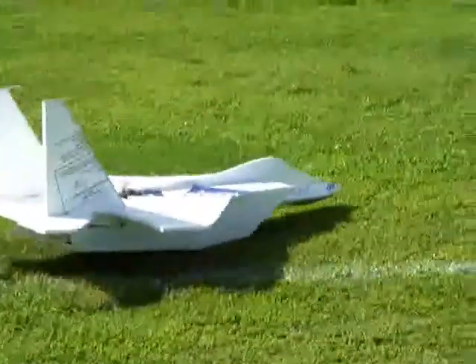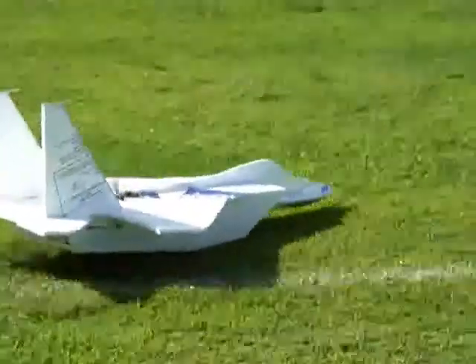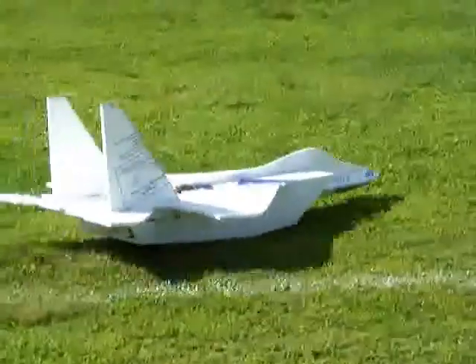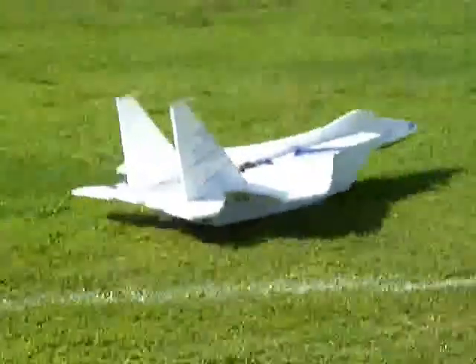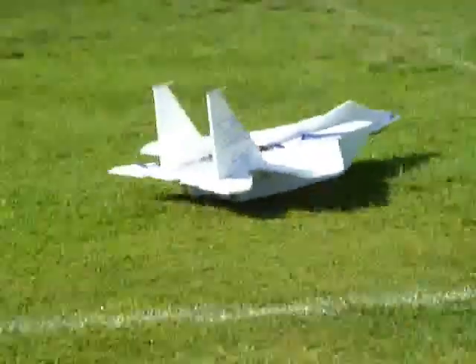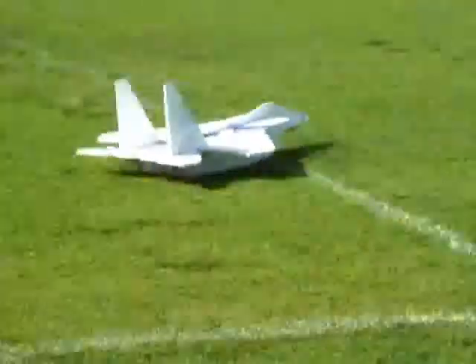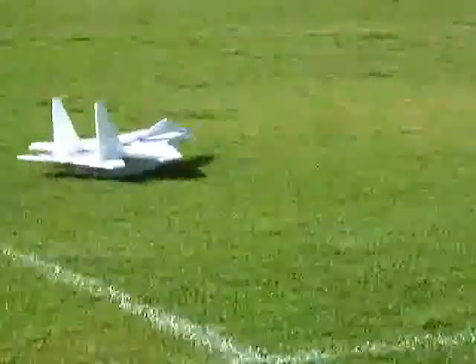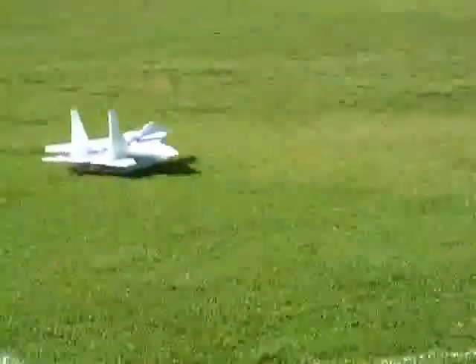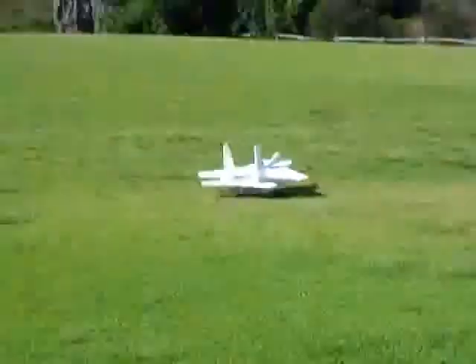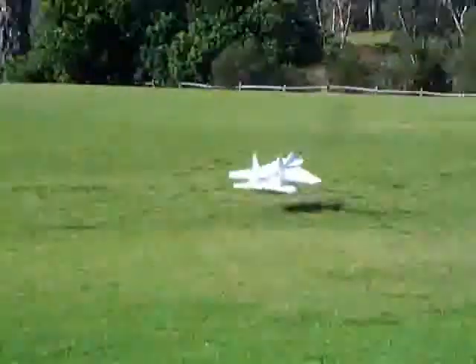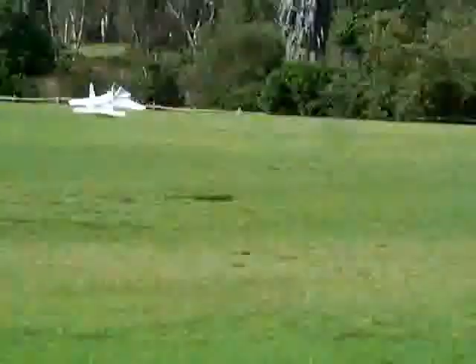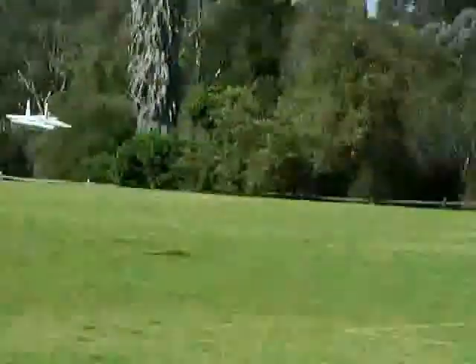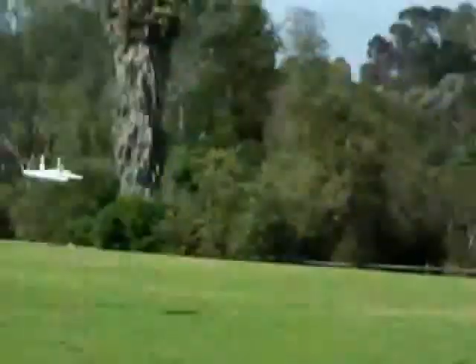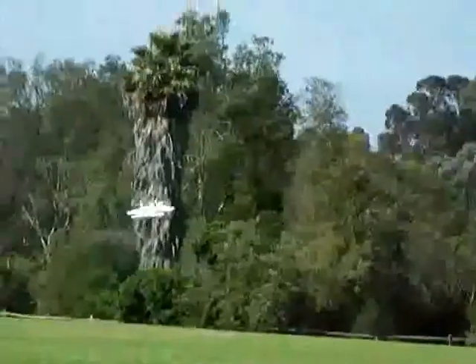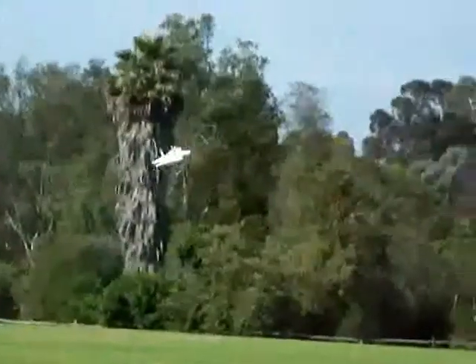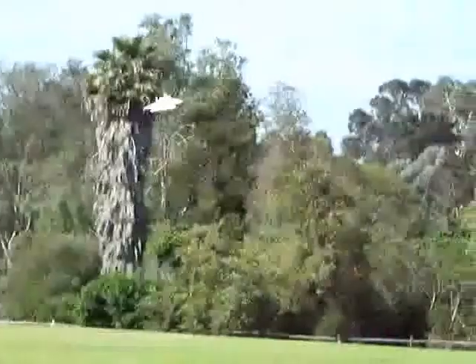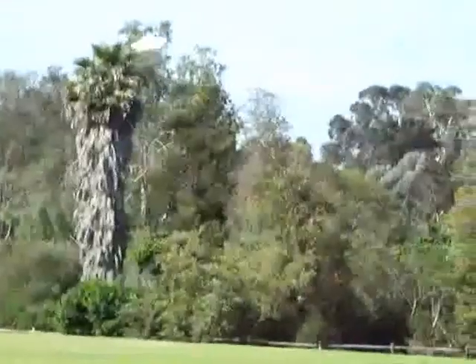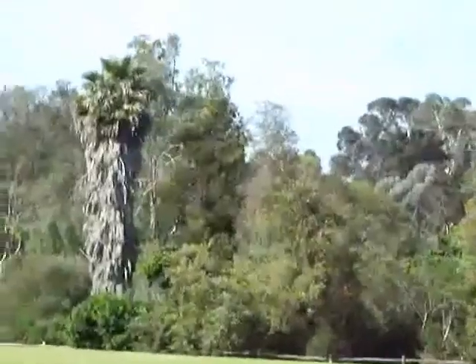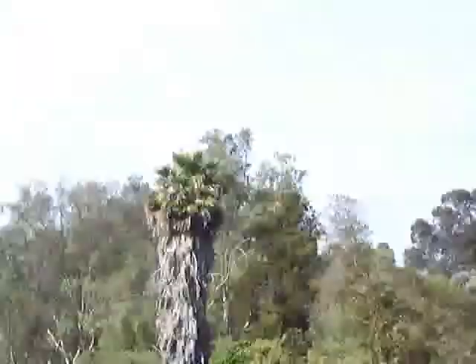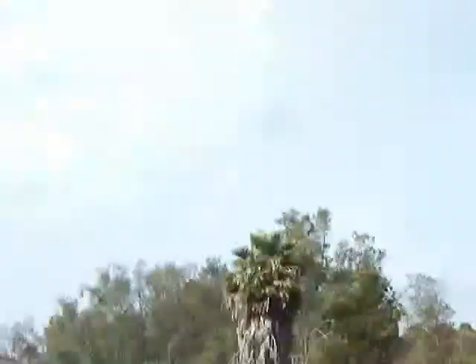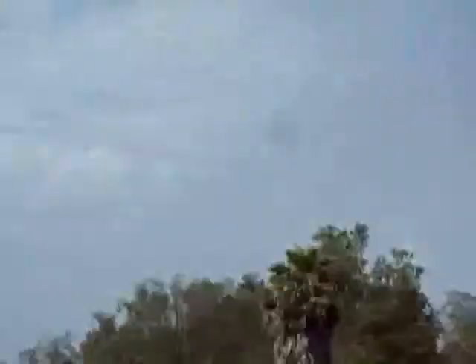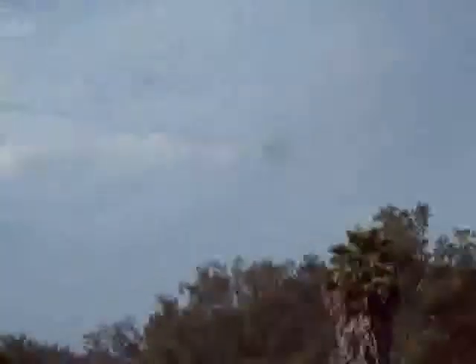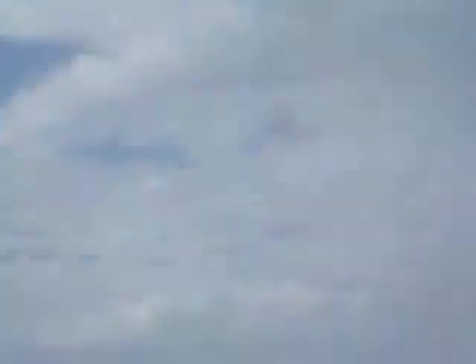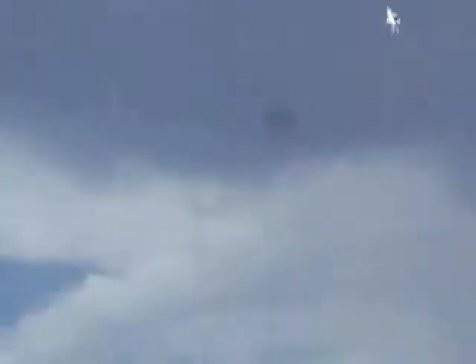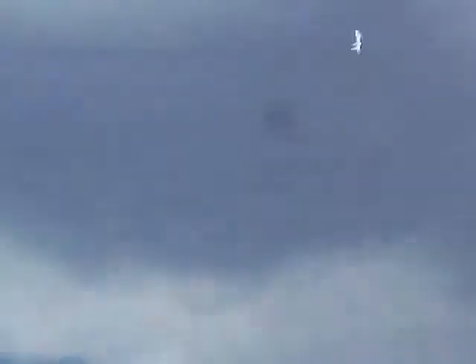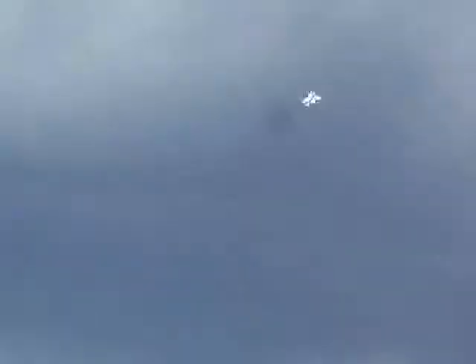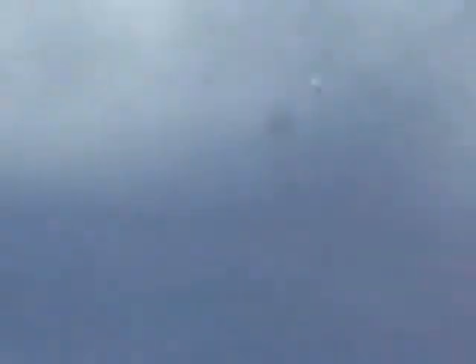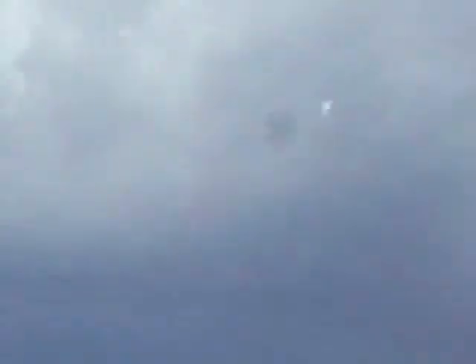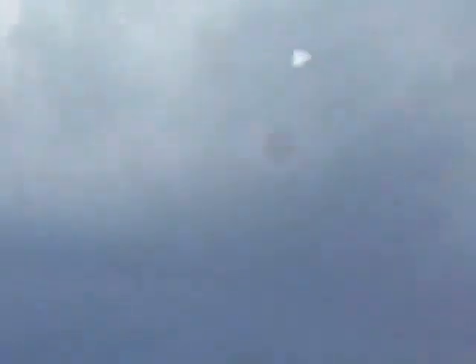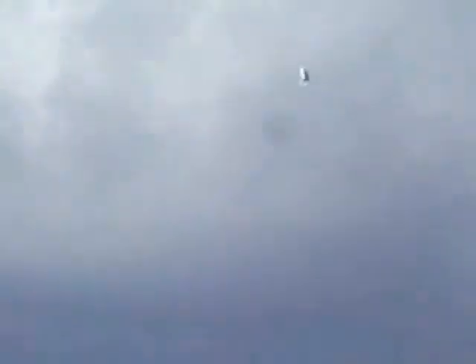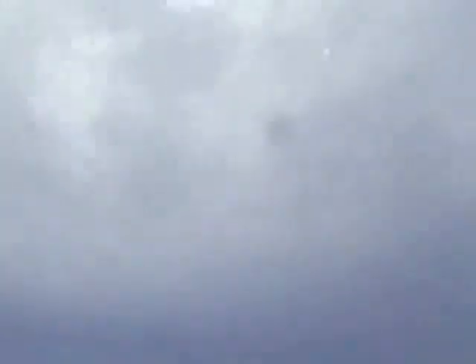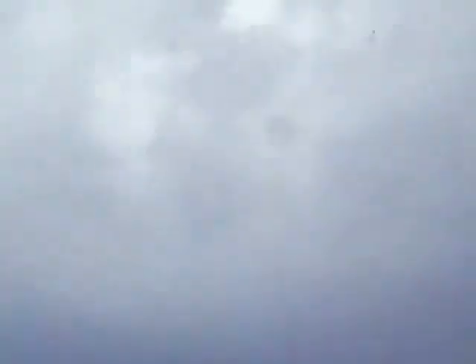This is the second takeoff. I had it trimmed and knew what to expect, so I just did a nice takeoff, accelerated it, then pulled straight up and did some rolls.